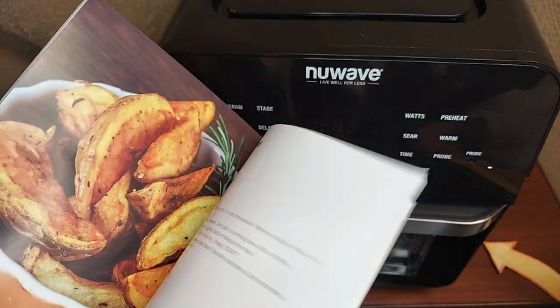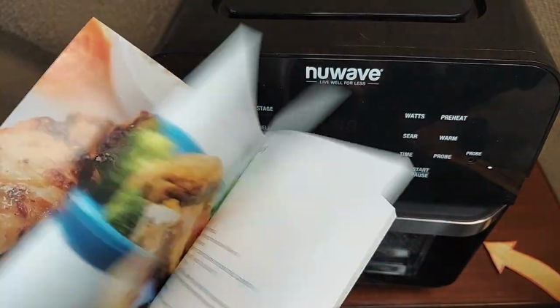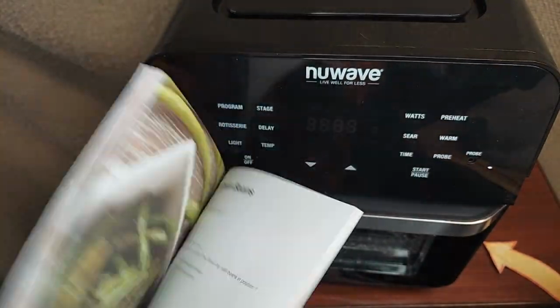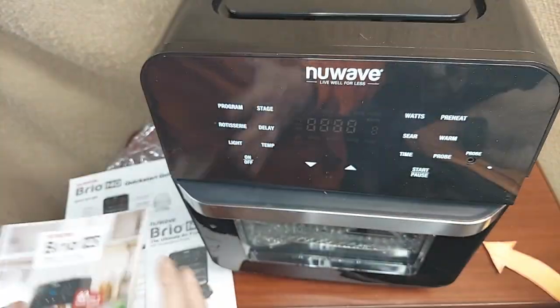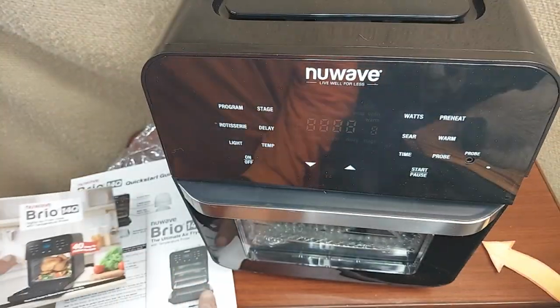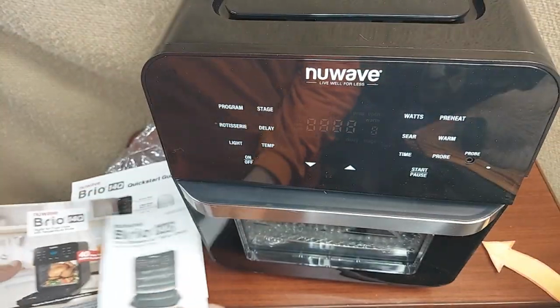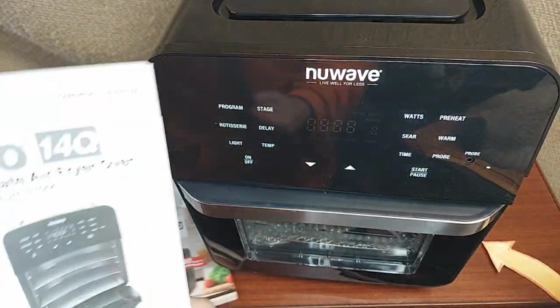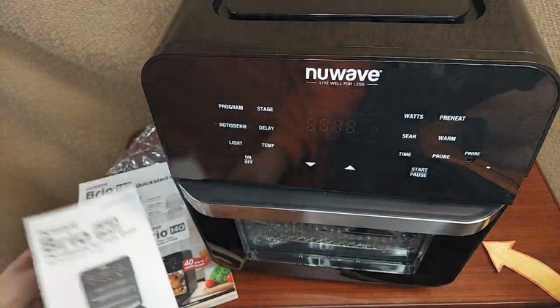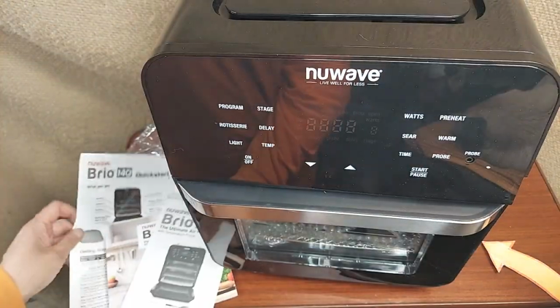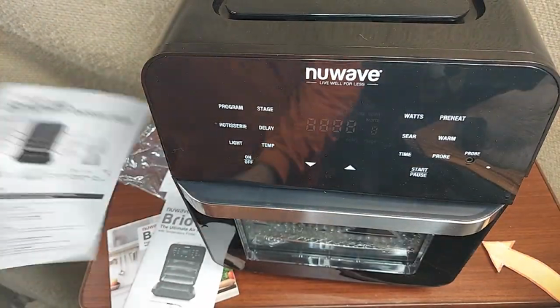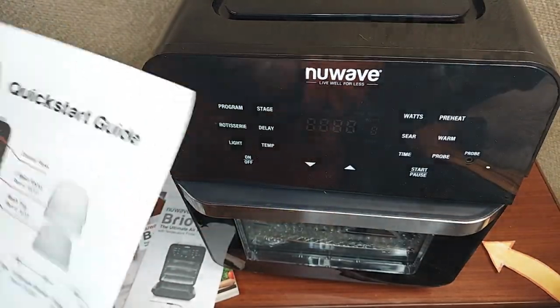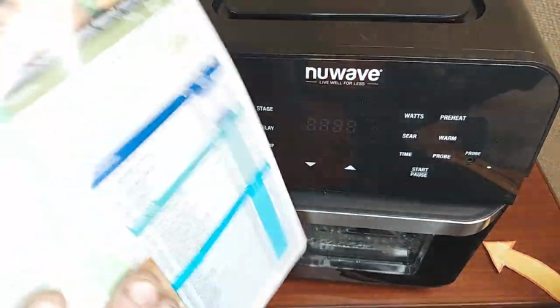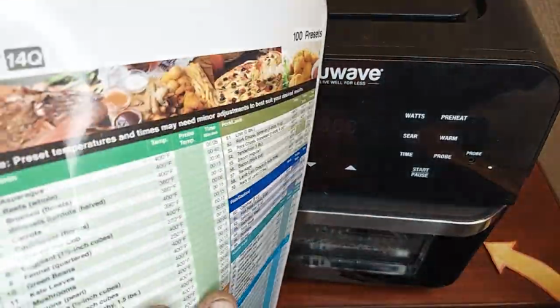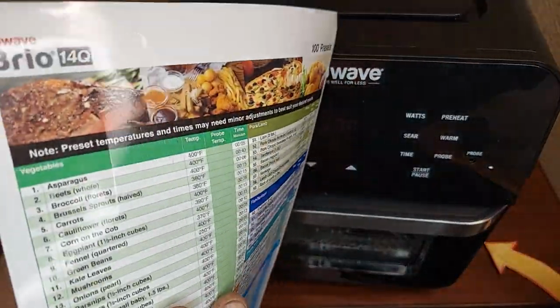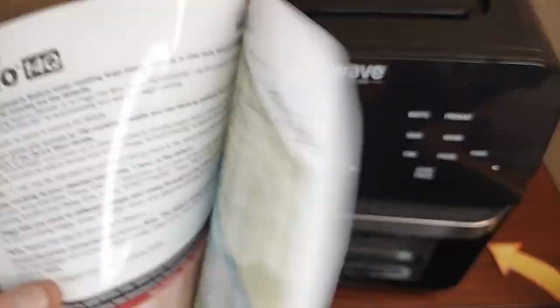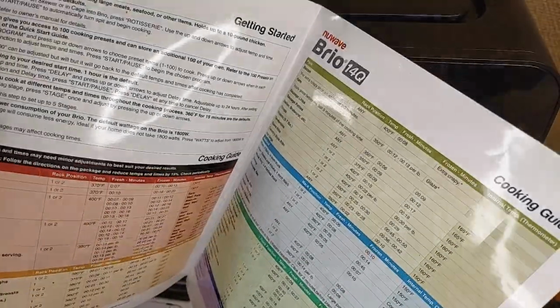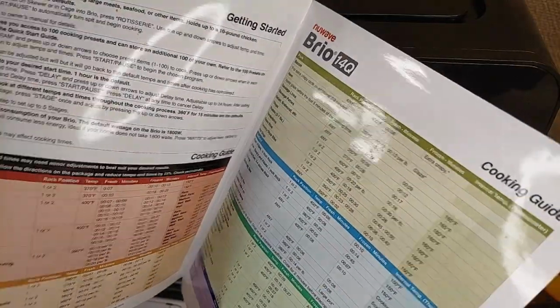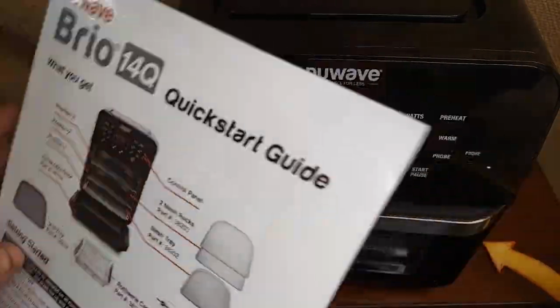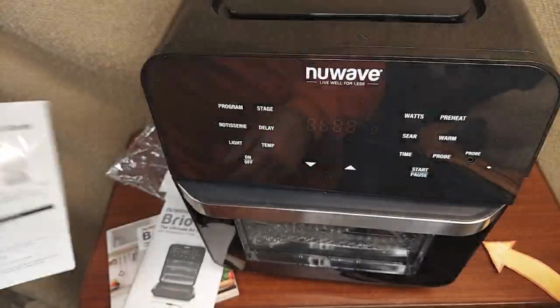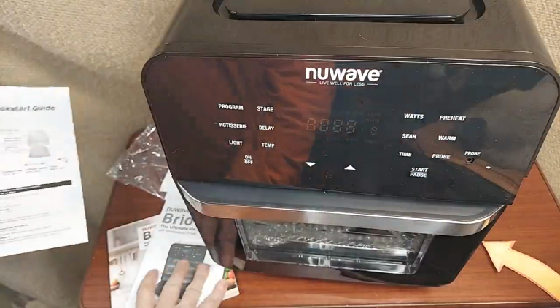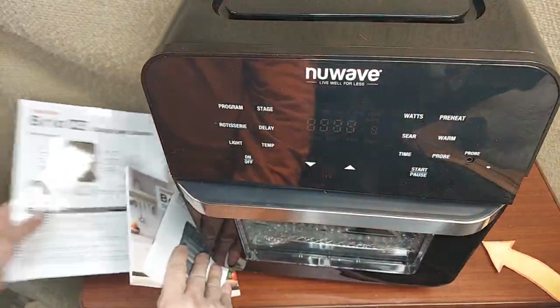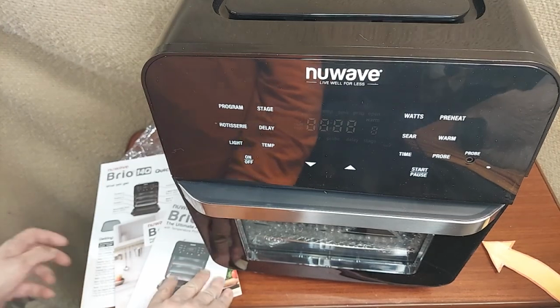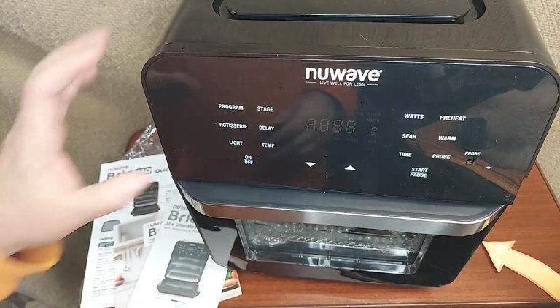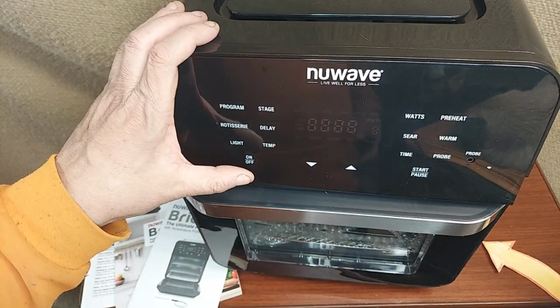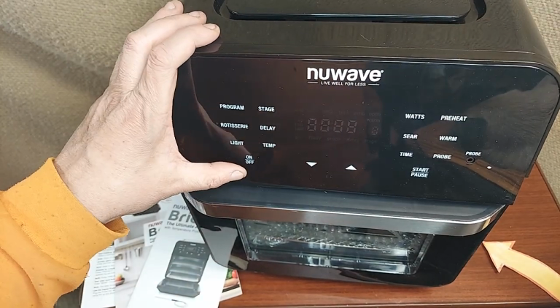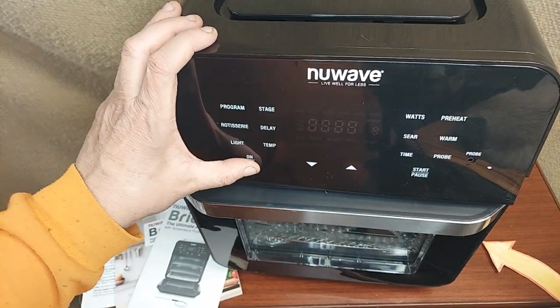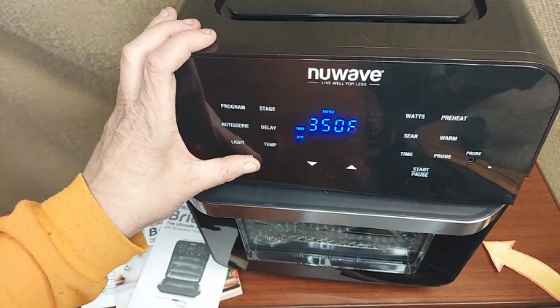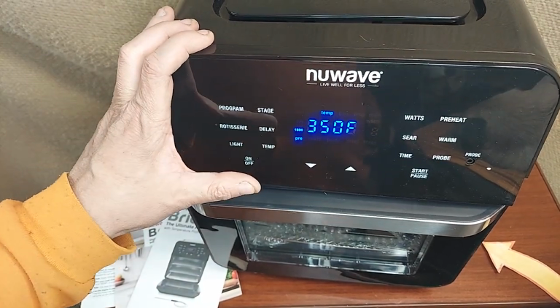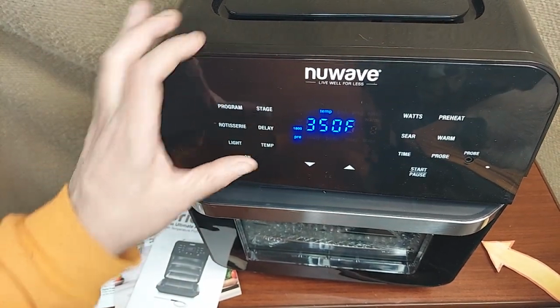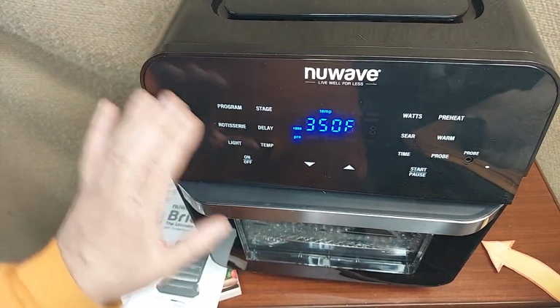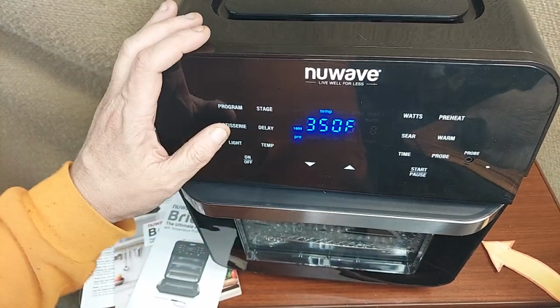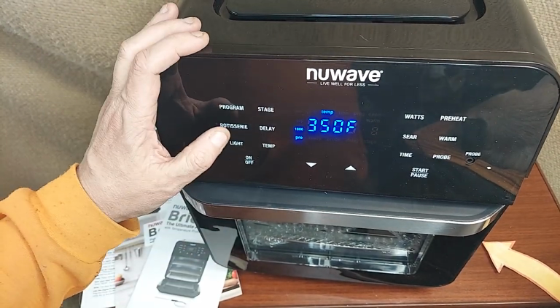It's got a great cookbook with lots of ideas, plus the full instructions. I'm really digging this quick start guide, which makes it real easy to figure this thing out. There's a lot going on — let's turn it on and go through all the different options.